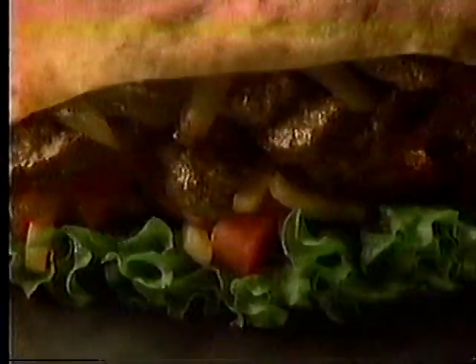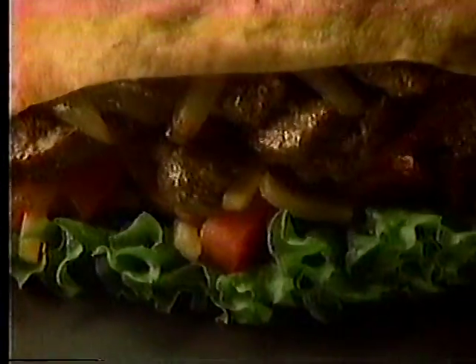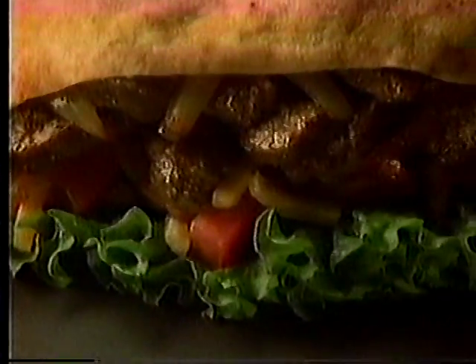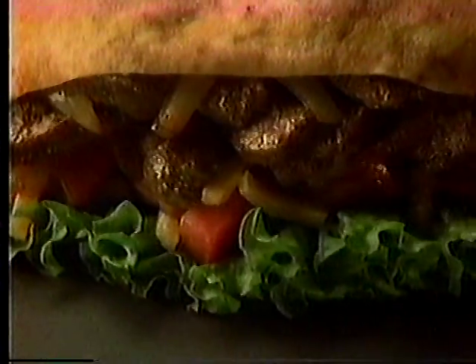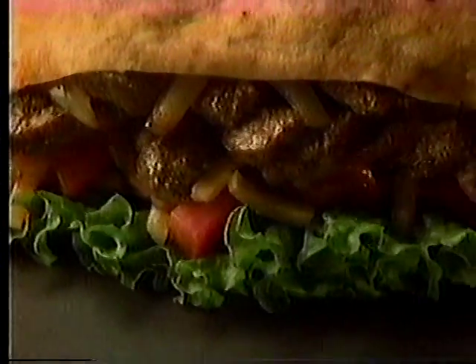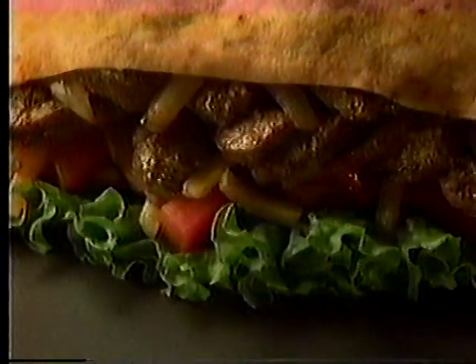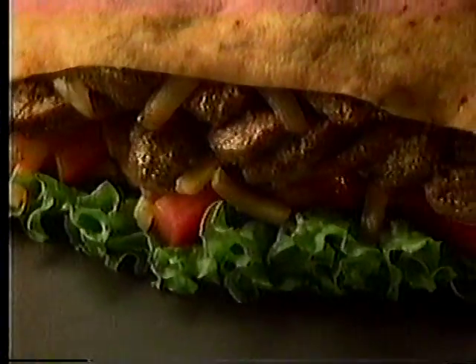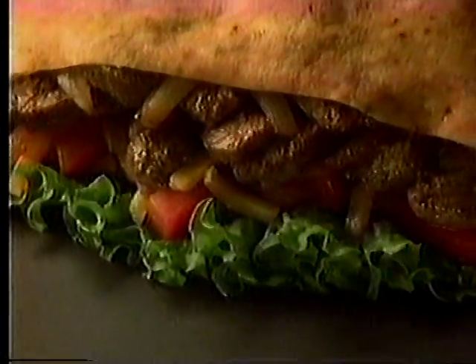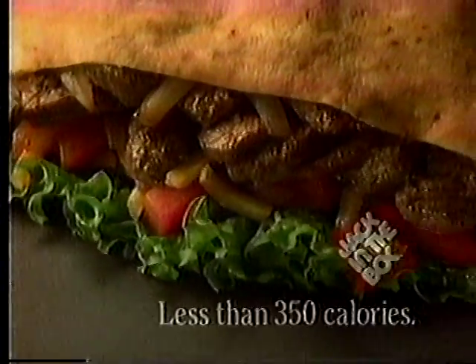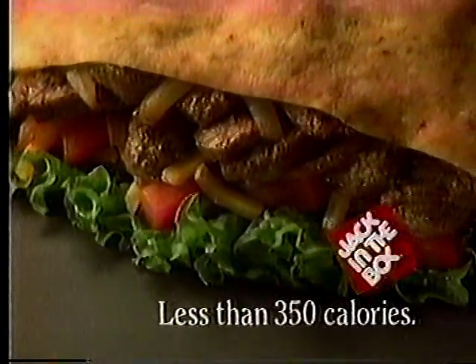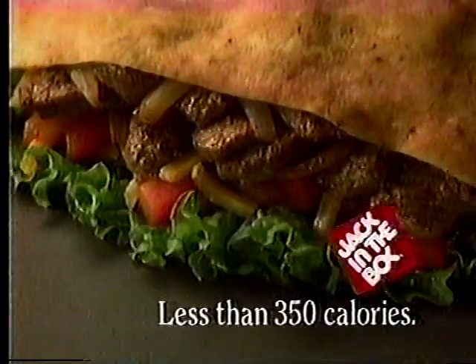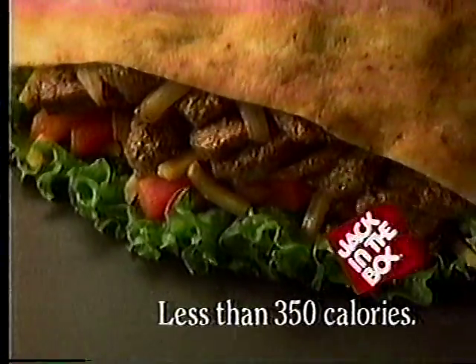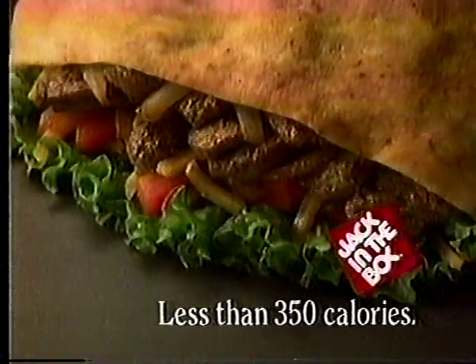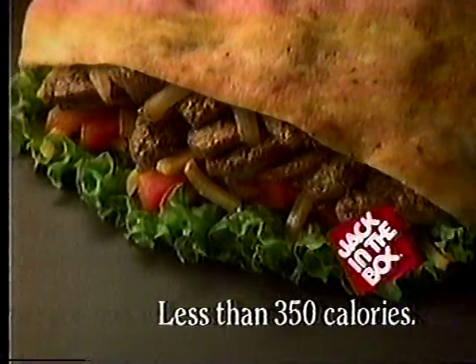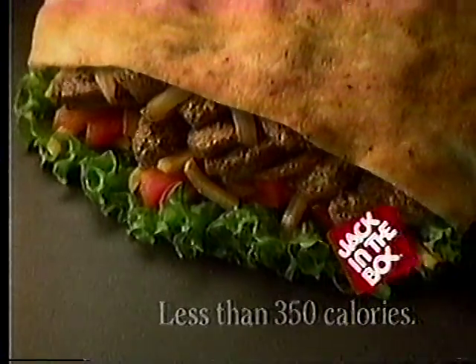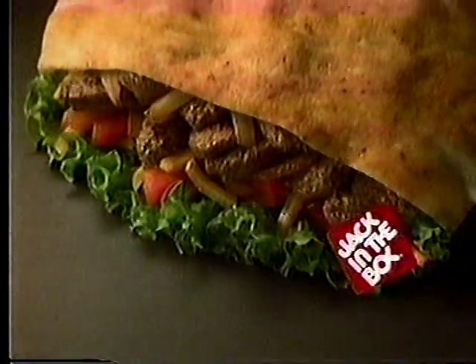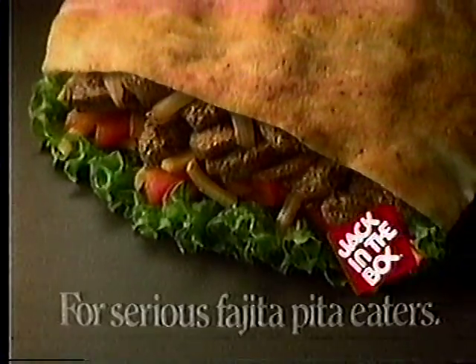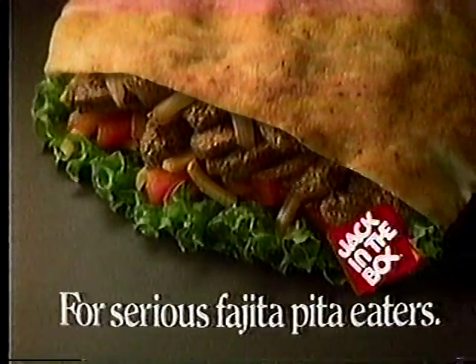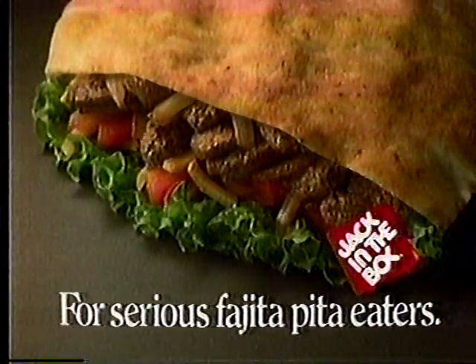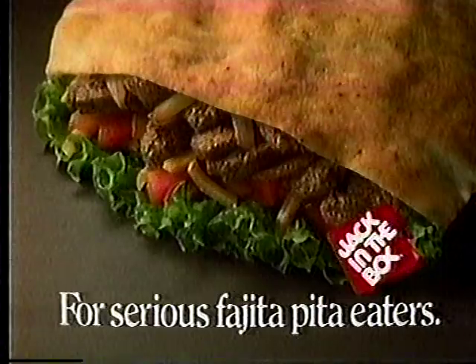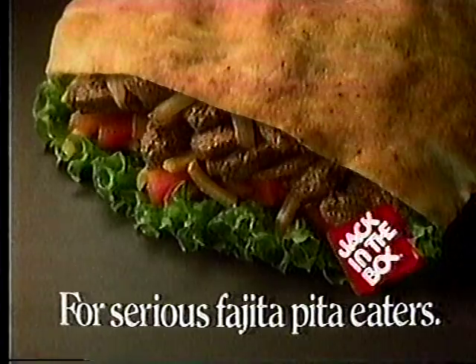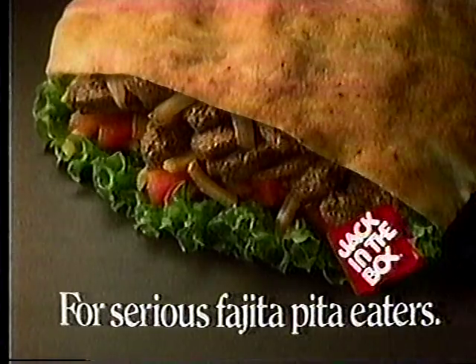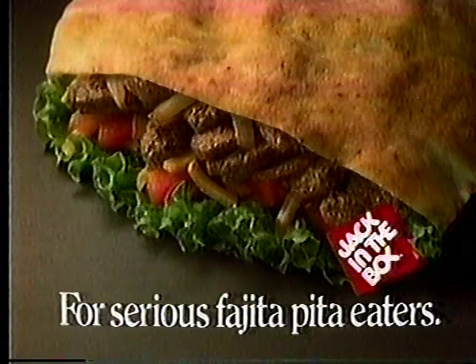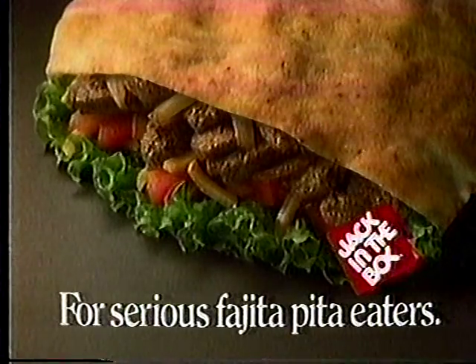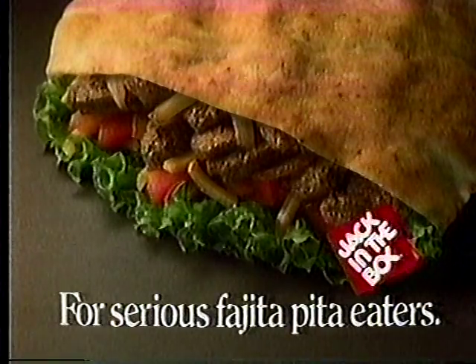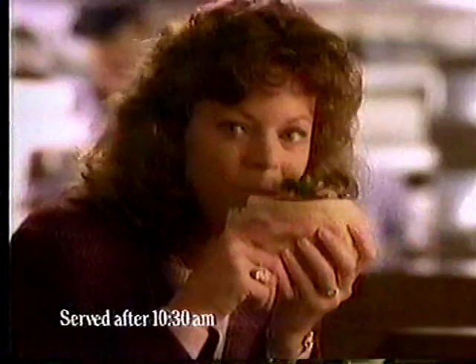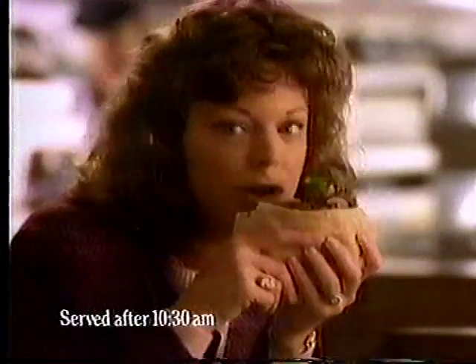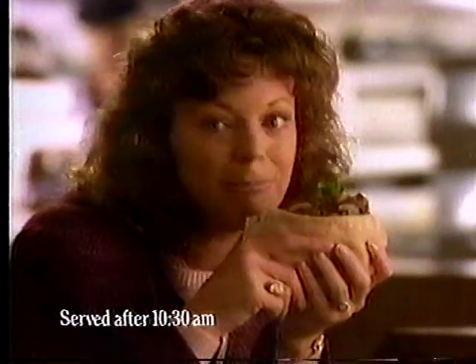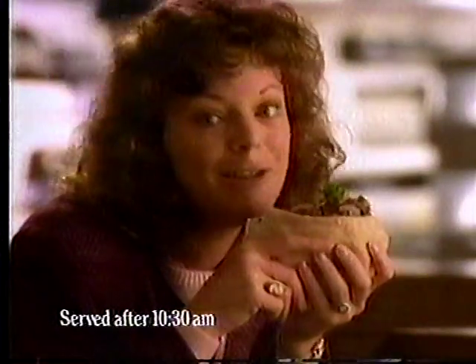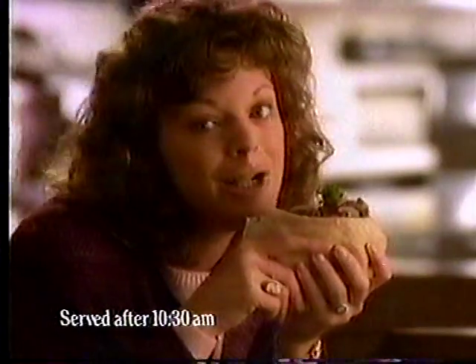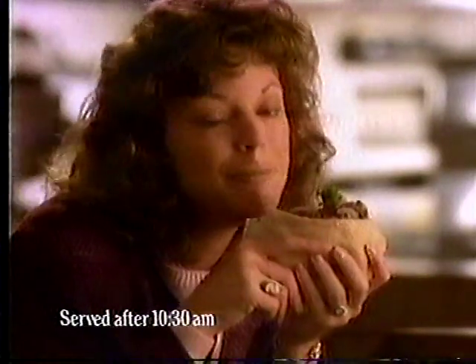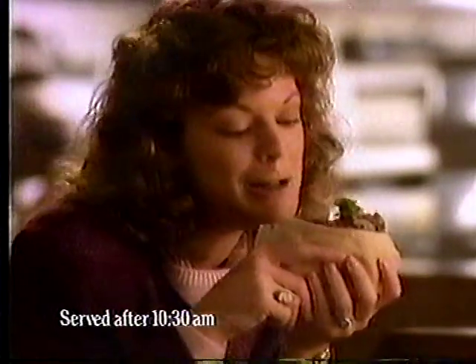Marinated beef, grilled onions and cheddar with guacamole or salsa — for serious fajita pita eaters. You can't beat a fajita pita.